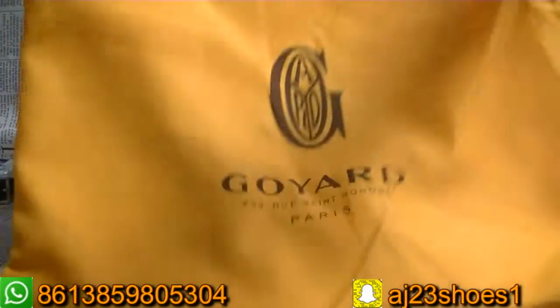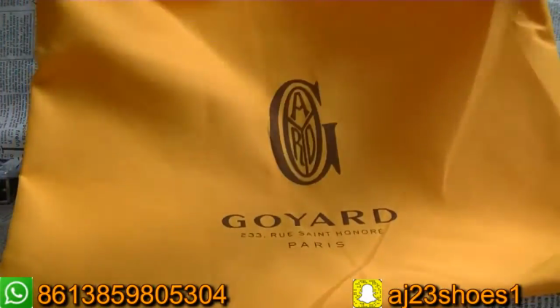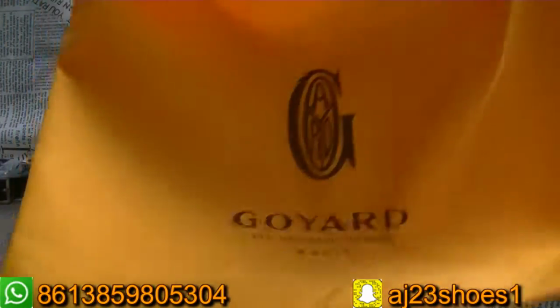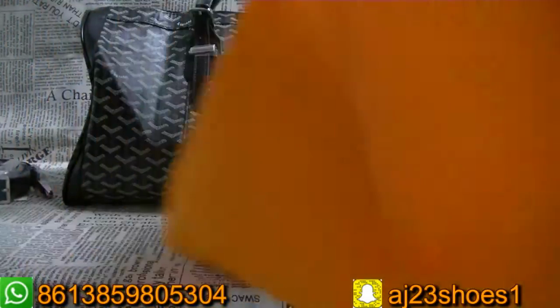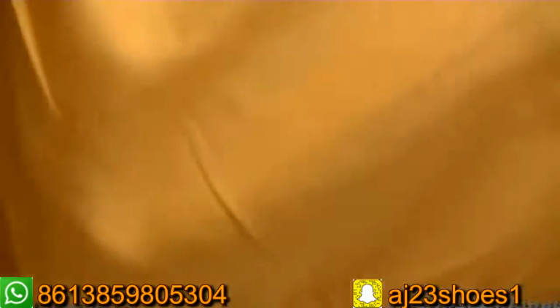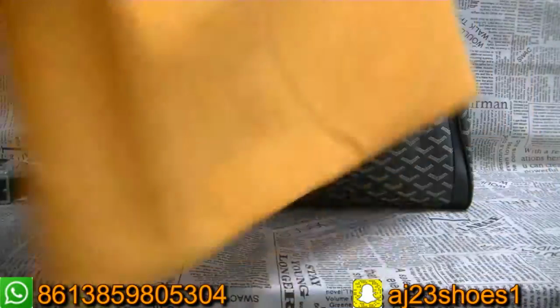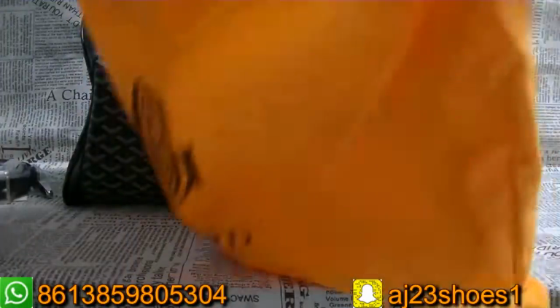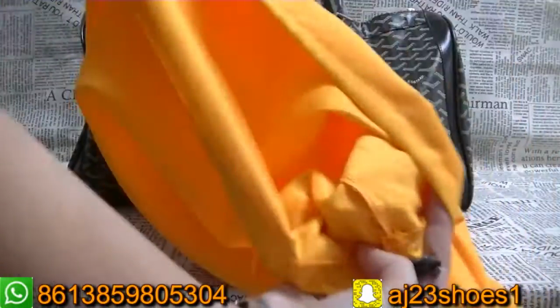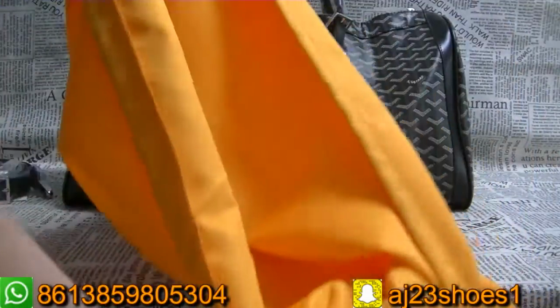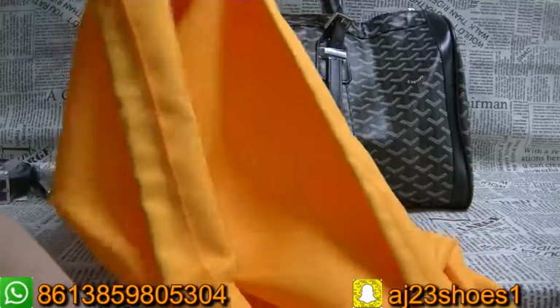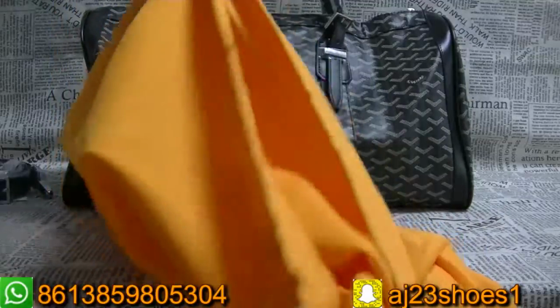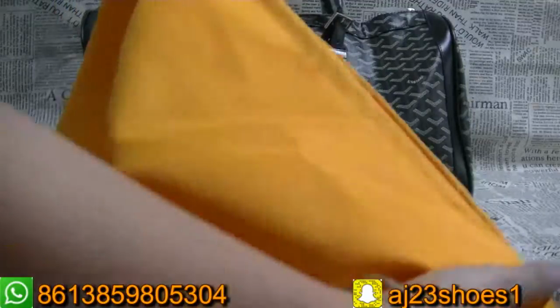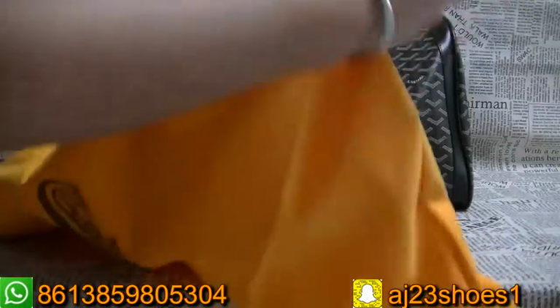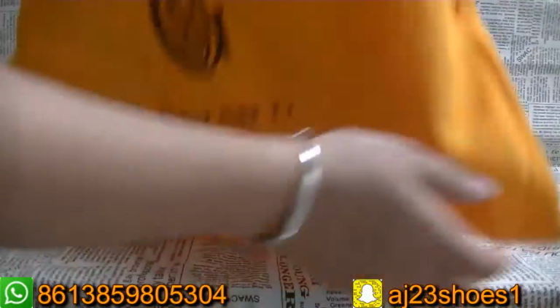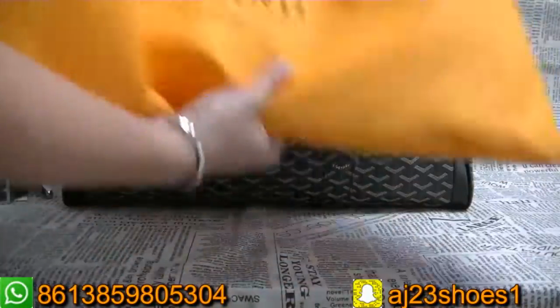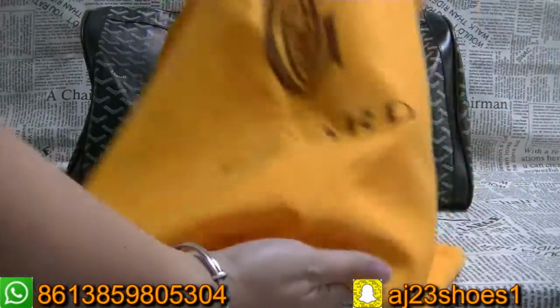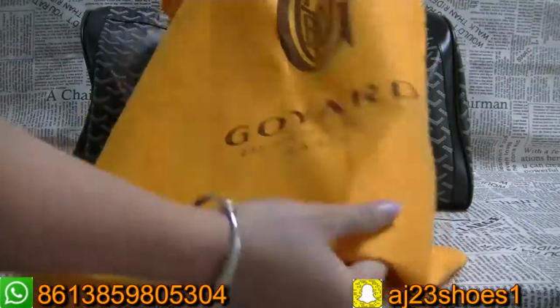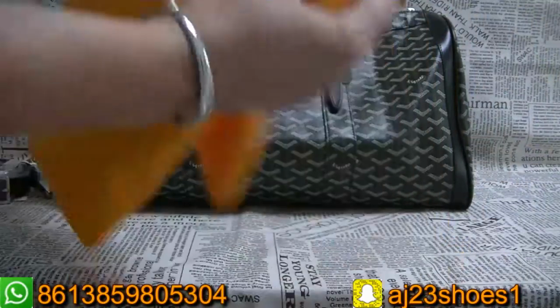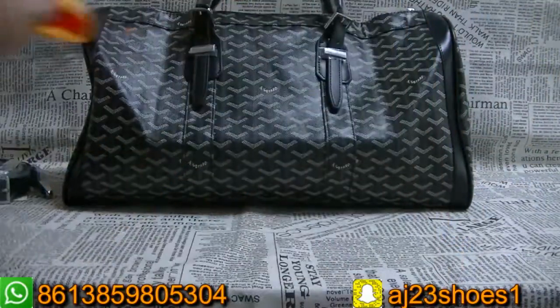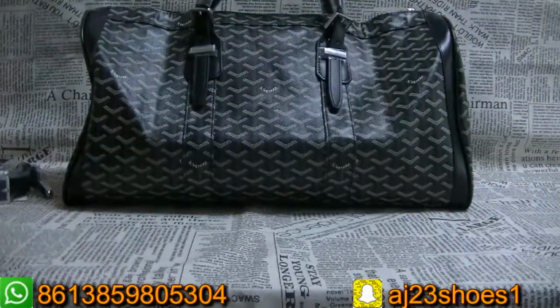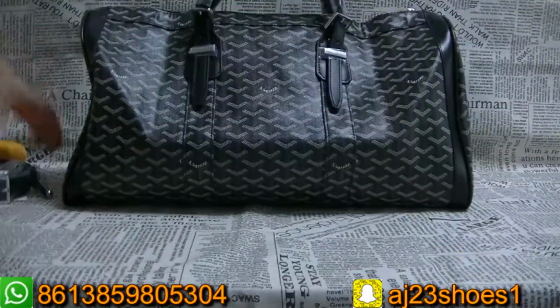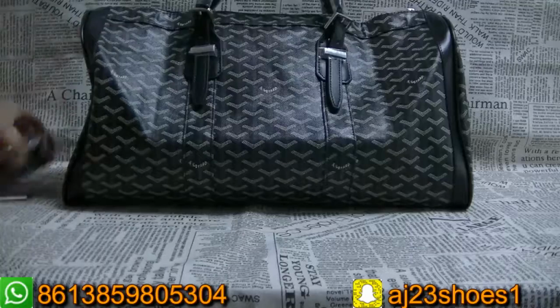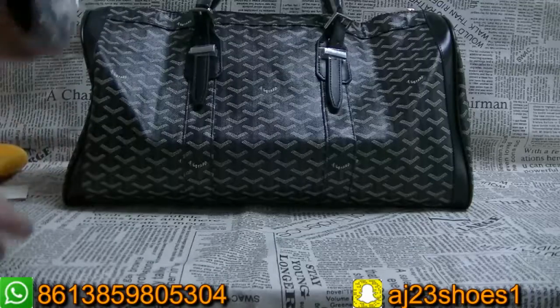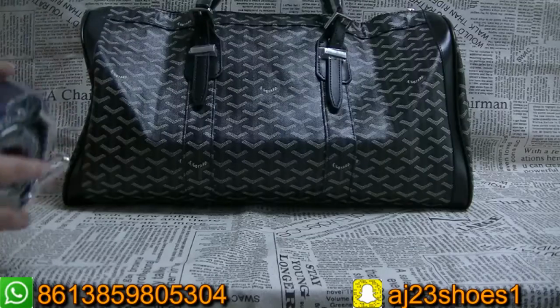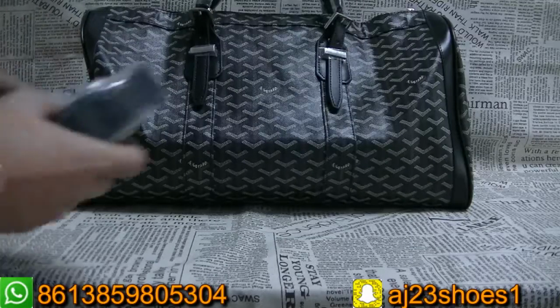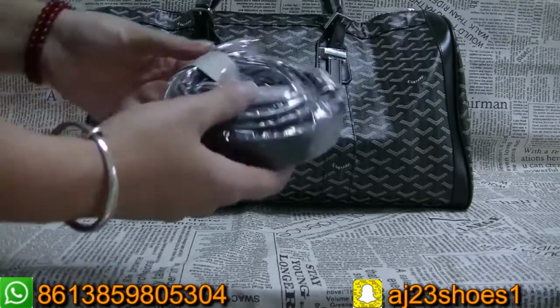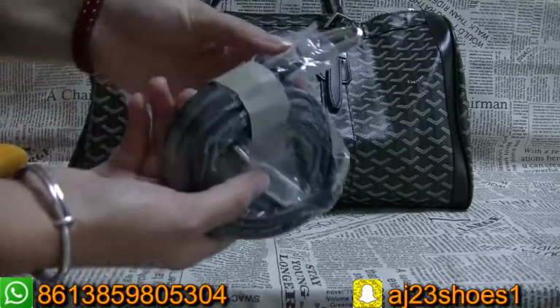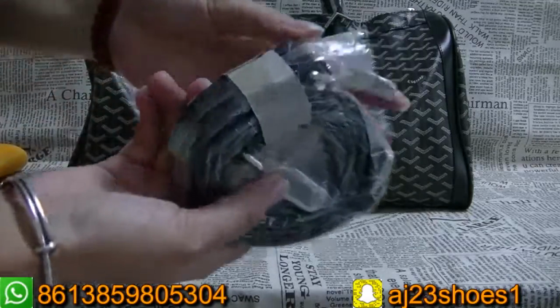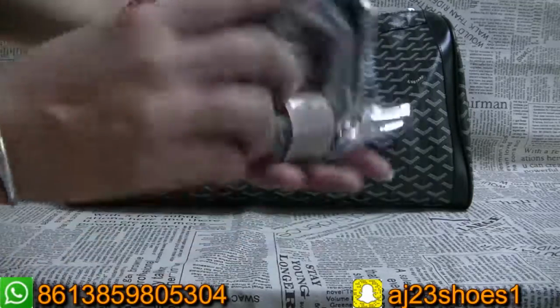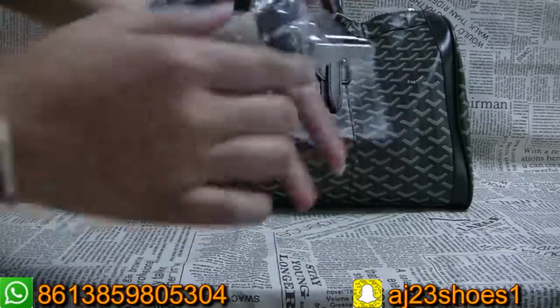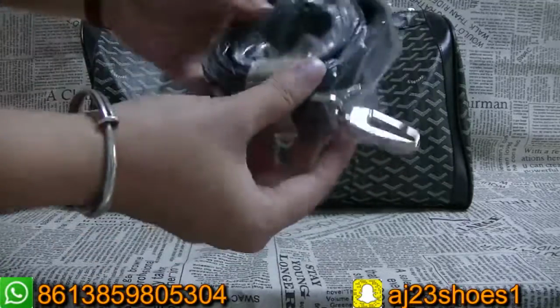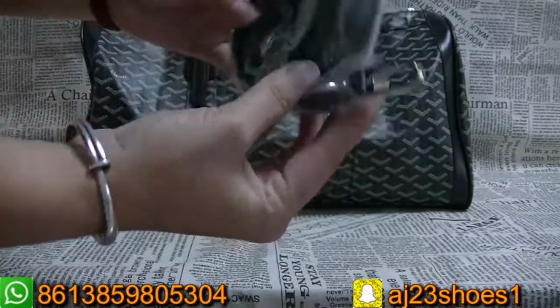Here, this is the dust bag. Orange or yellow color. Now let me show you guys this part.